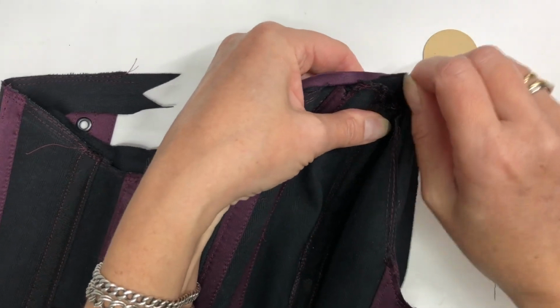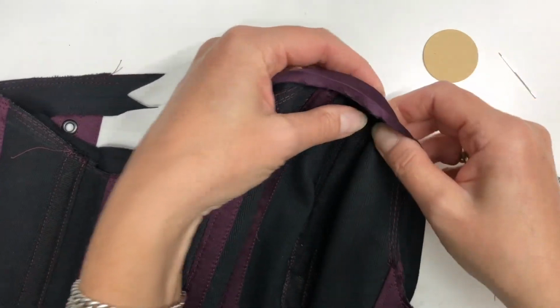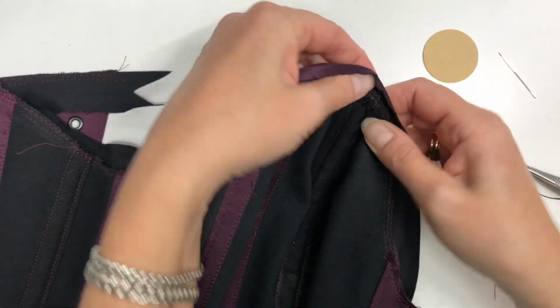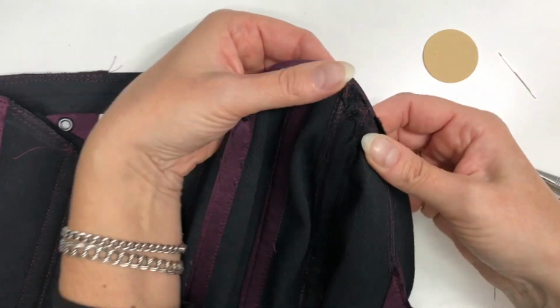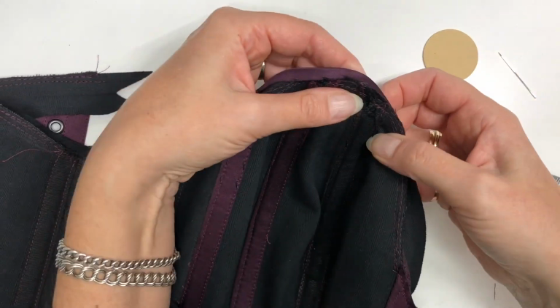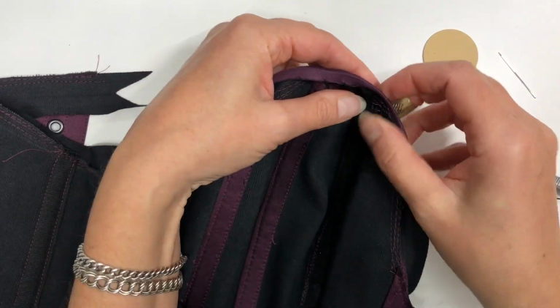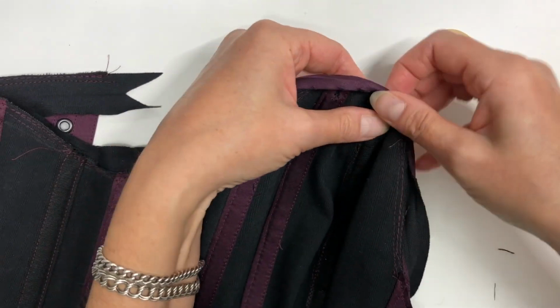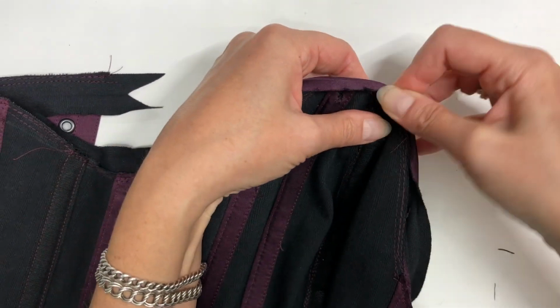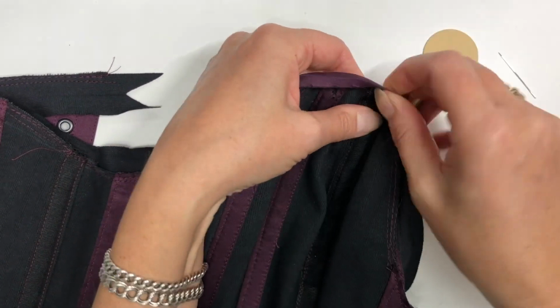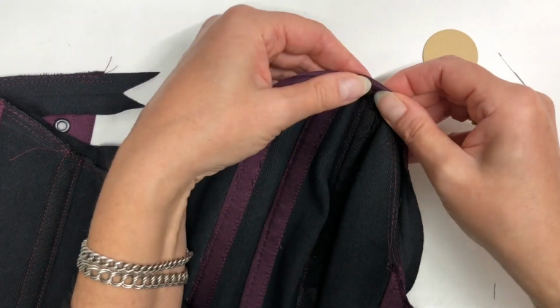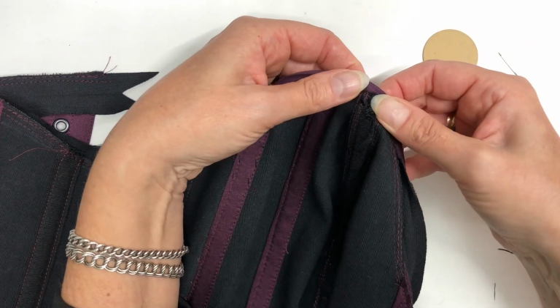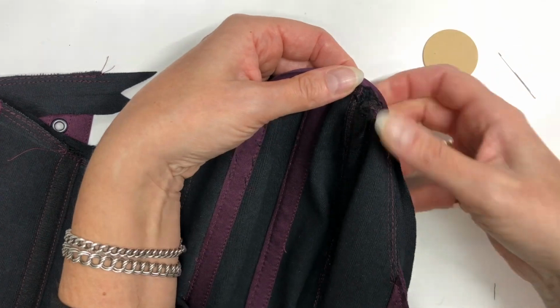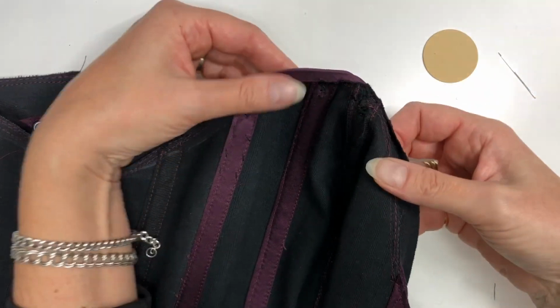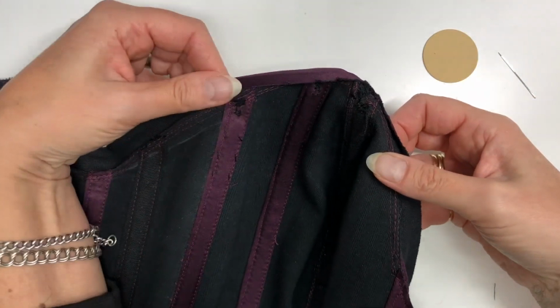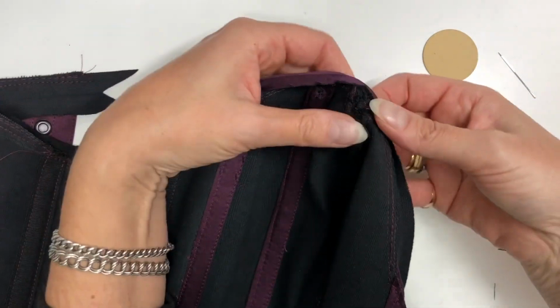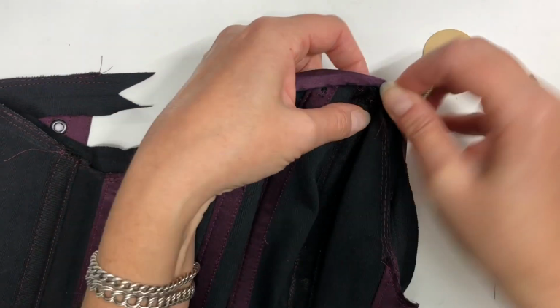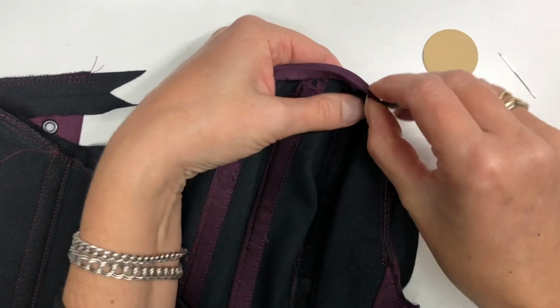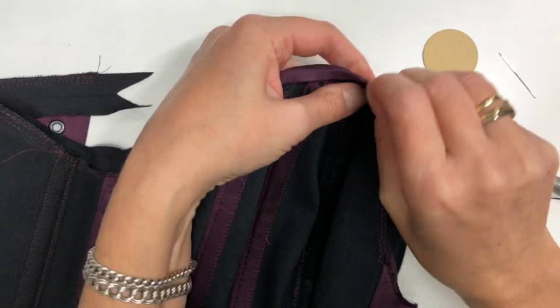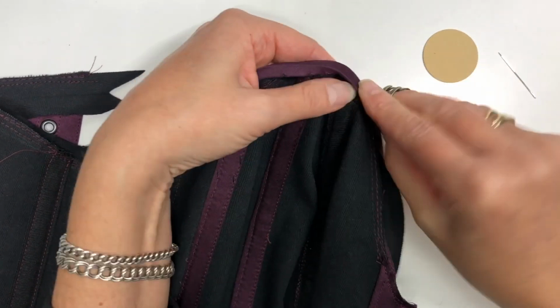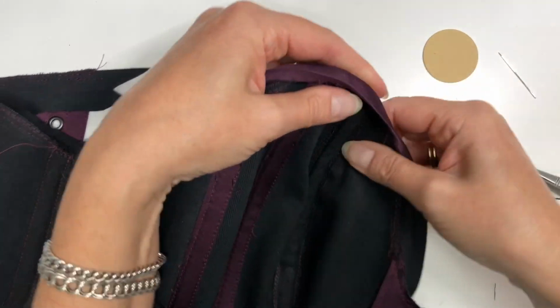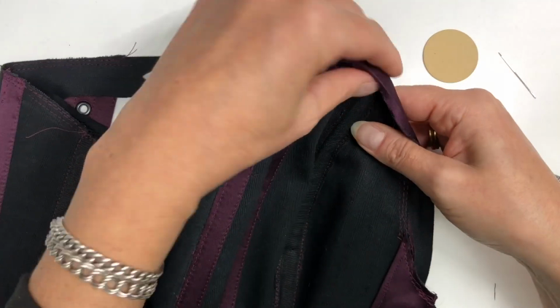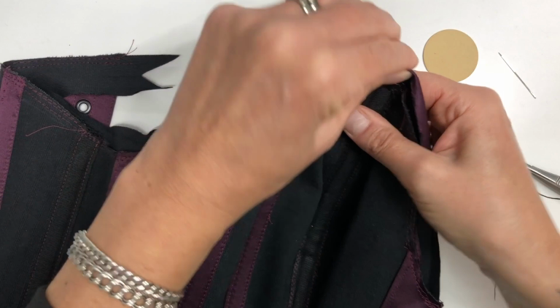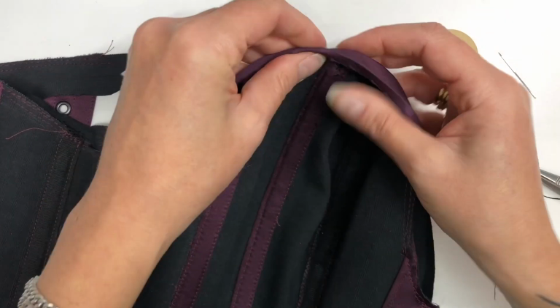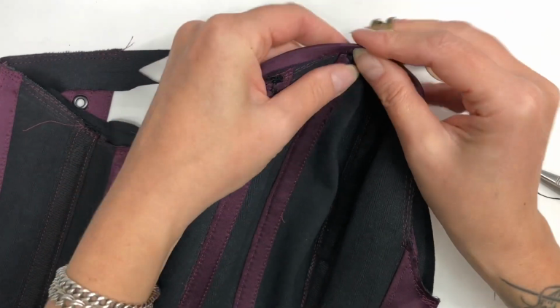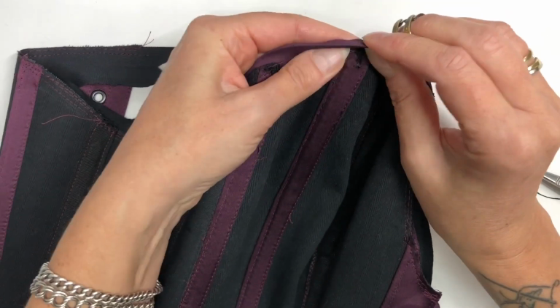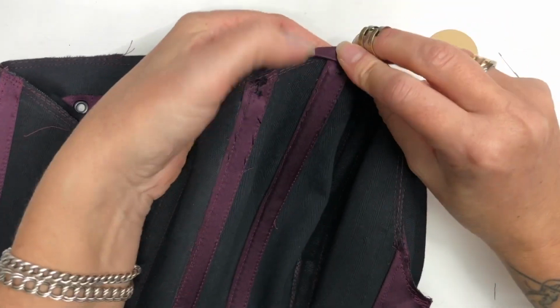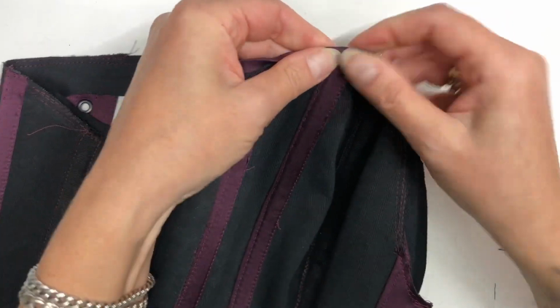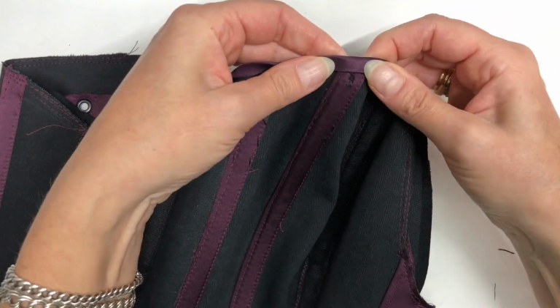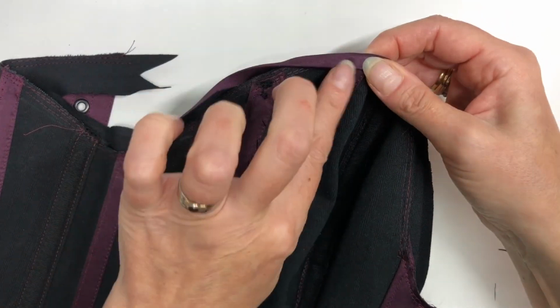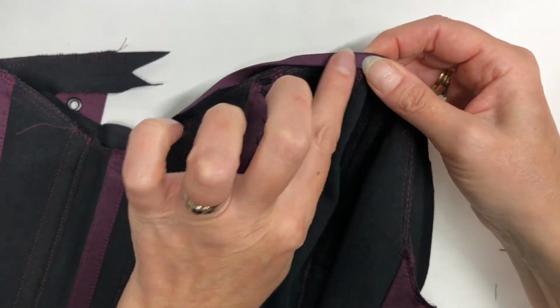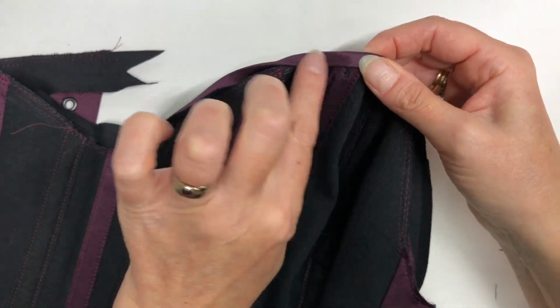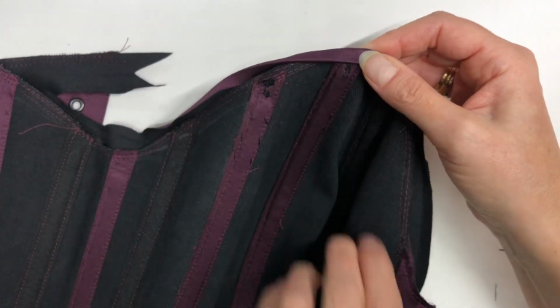You'll notice that I've bound the corset before I've started flossing but I haven't finished it. So when I come to sew this down and finish the corset, it will hide most of my knotty bits.